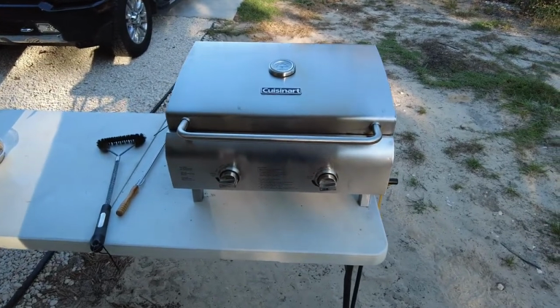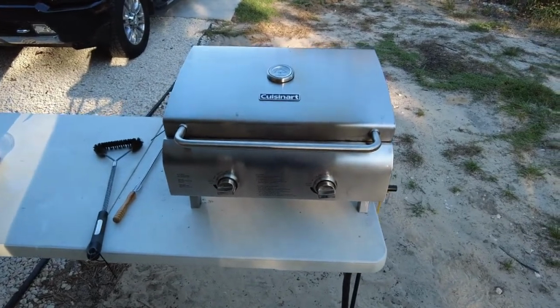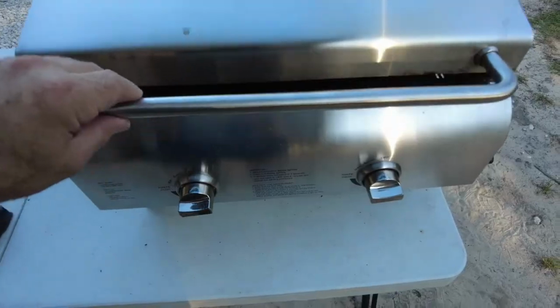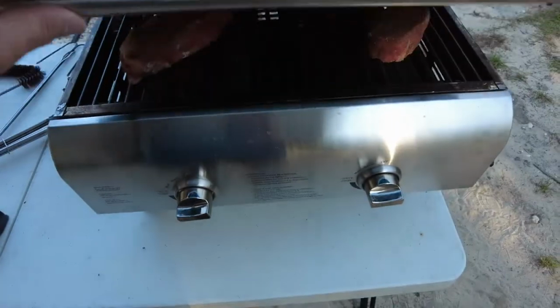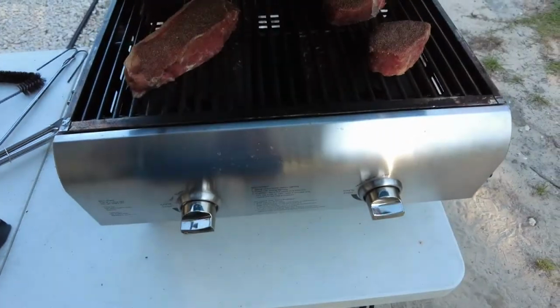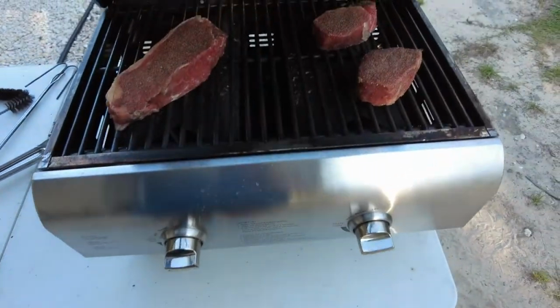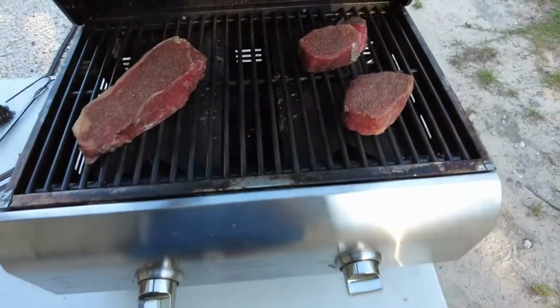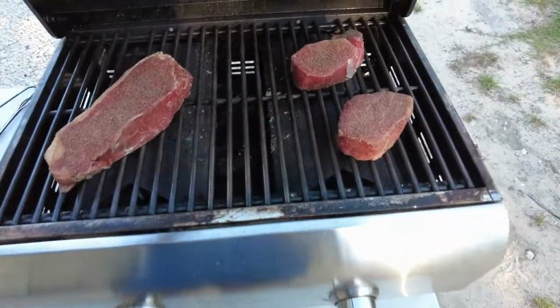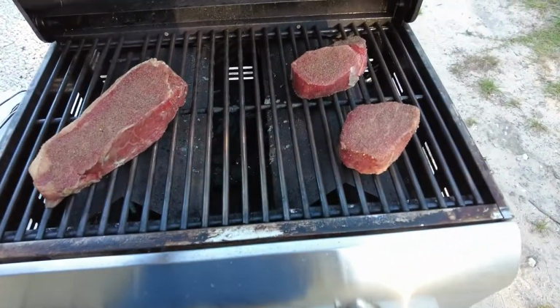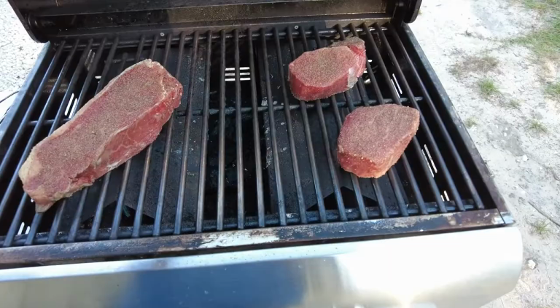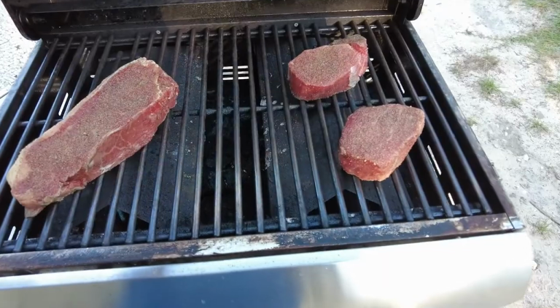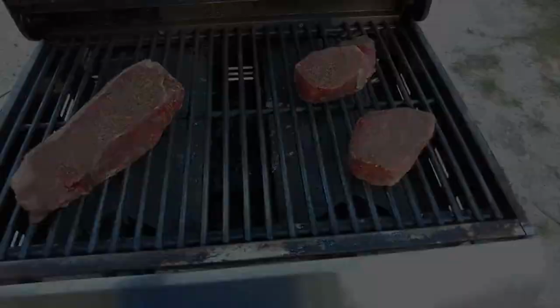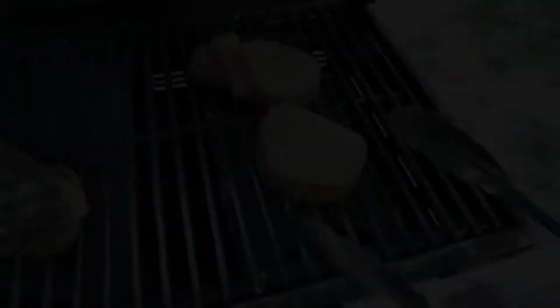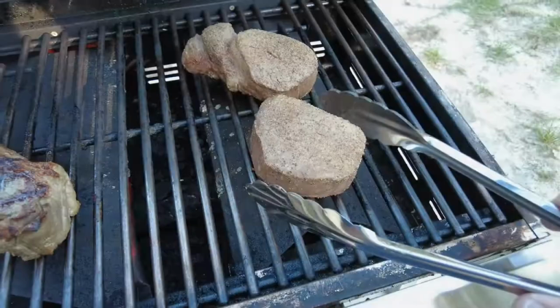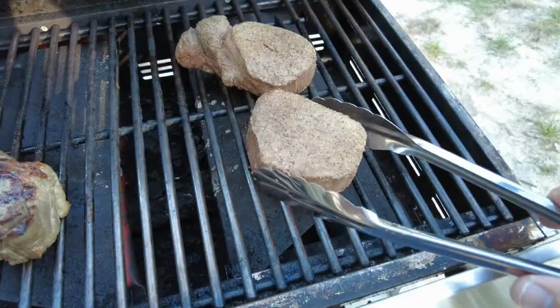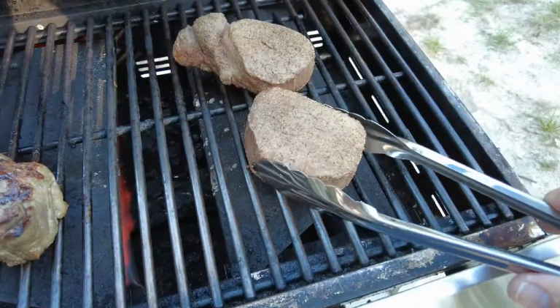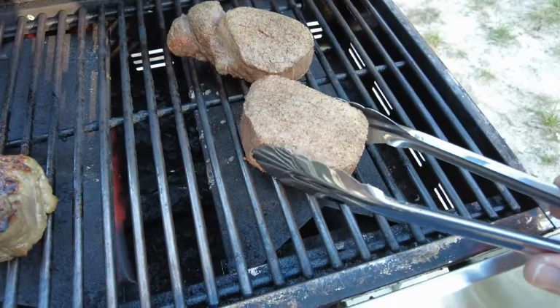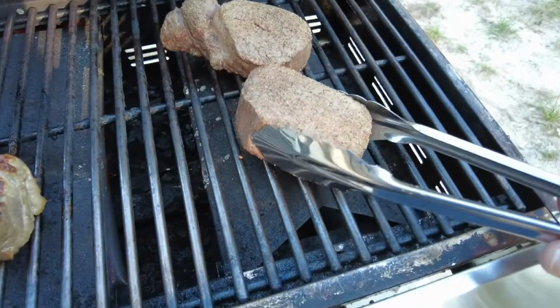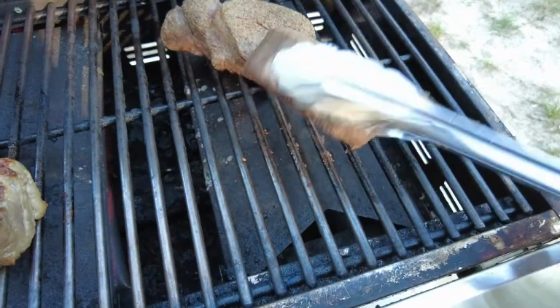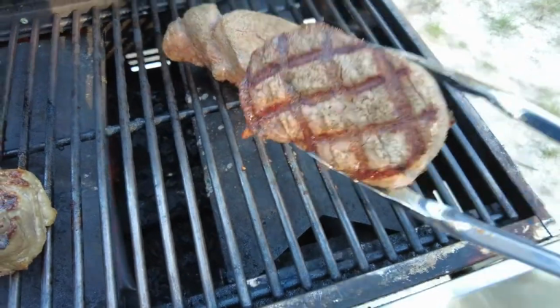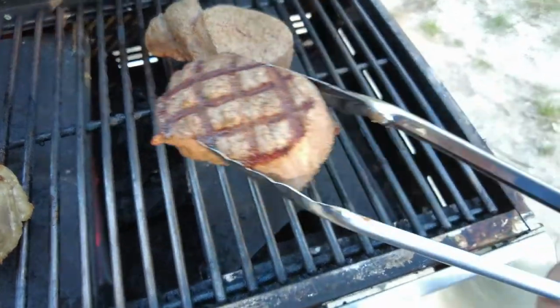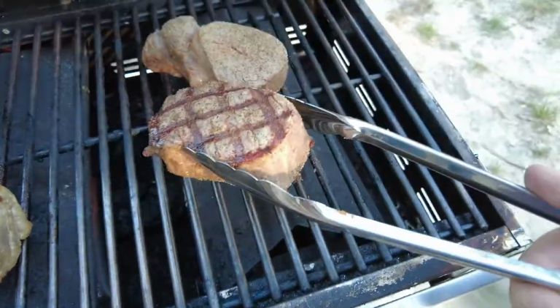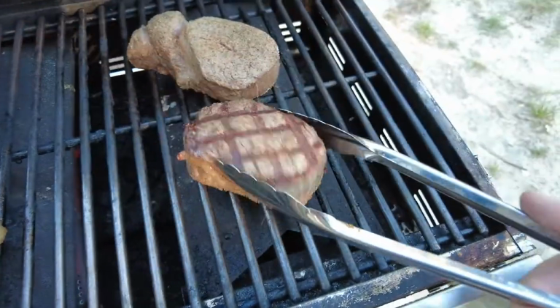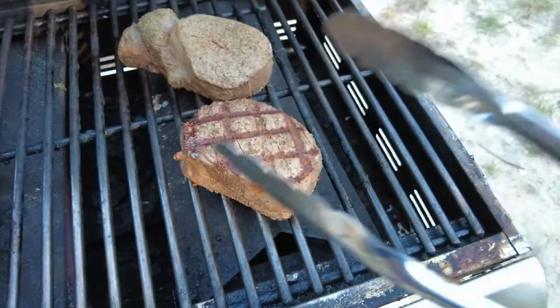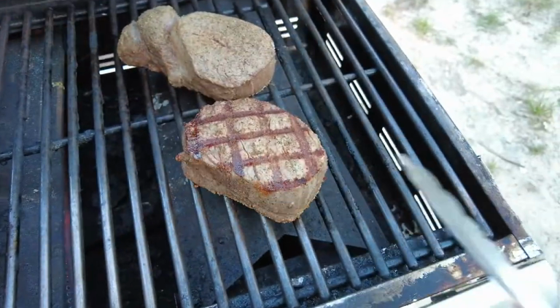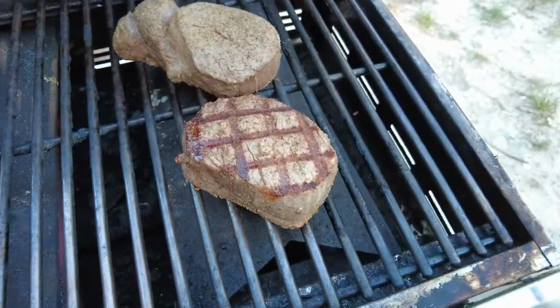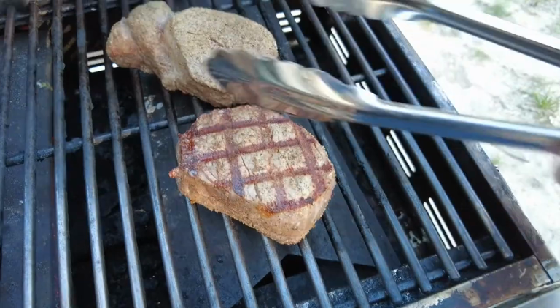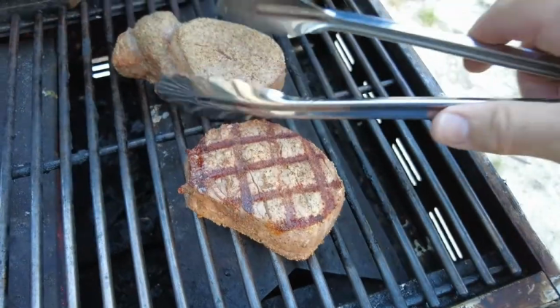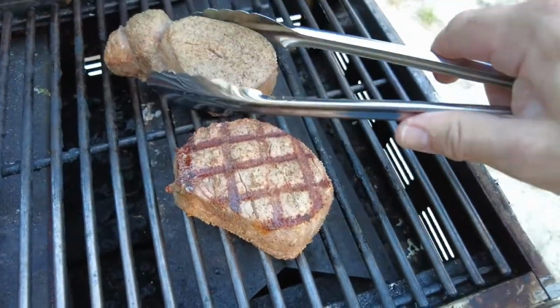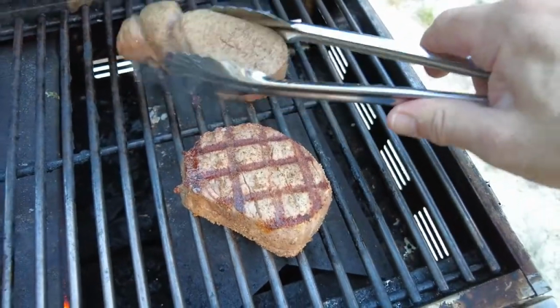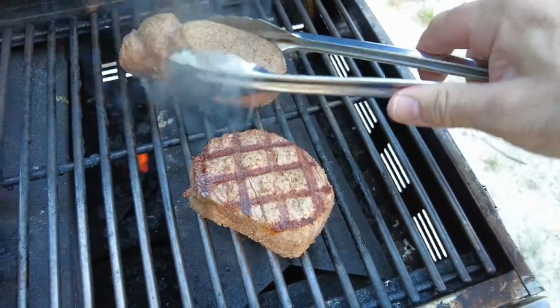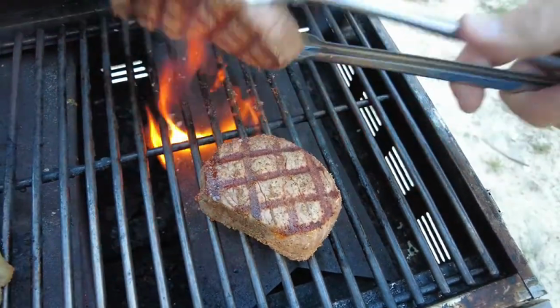Anyway, highly recommend this grill — it definitely produces the heat to cook, there's no doubt about it. As you can see, I'm able to get some pretty good sear marks on these steaks.